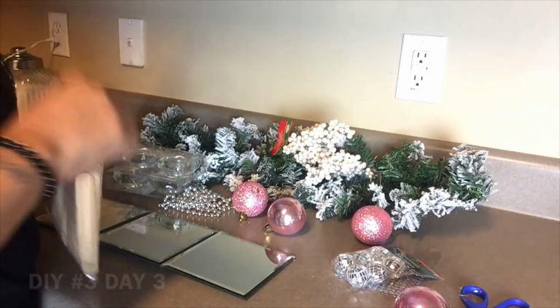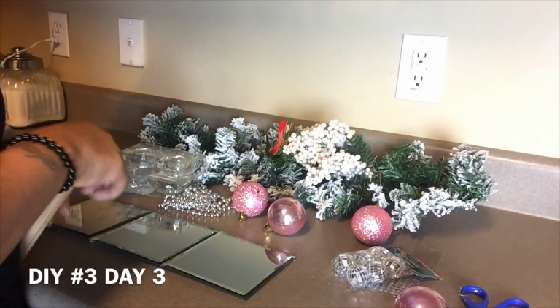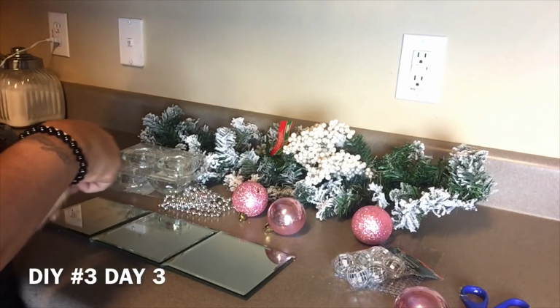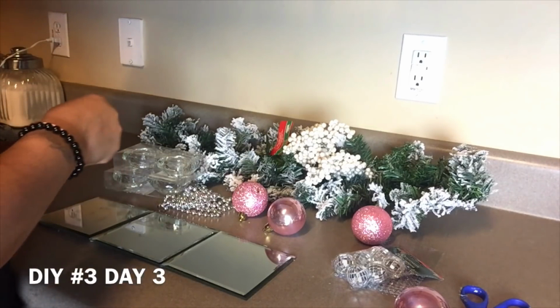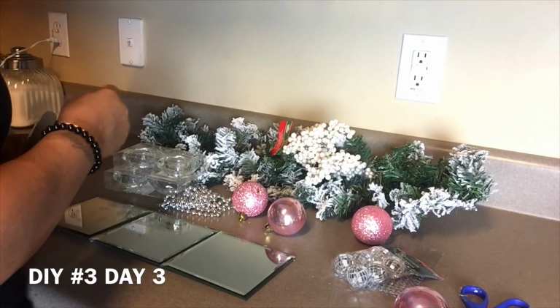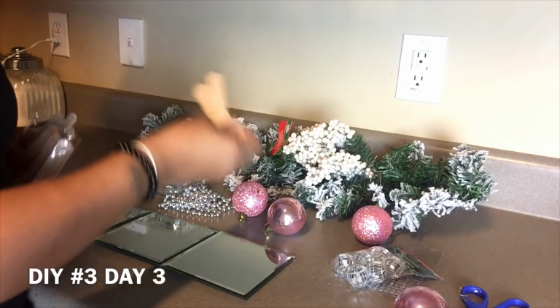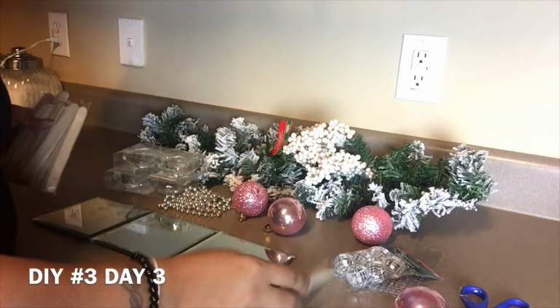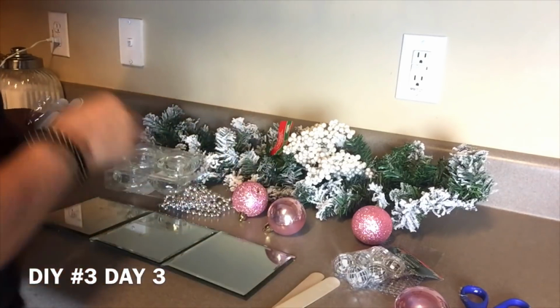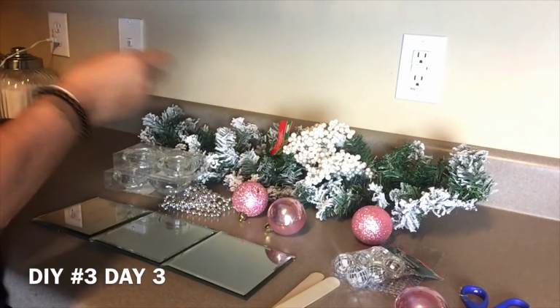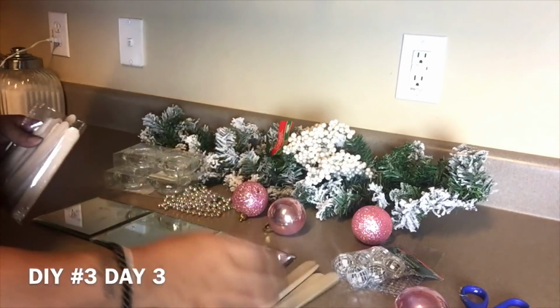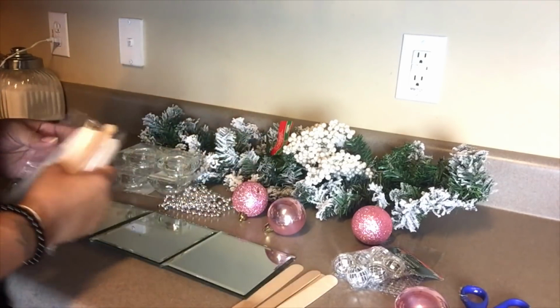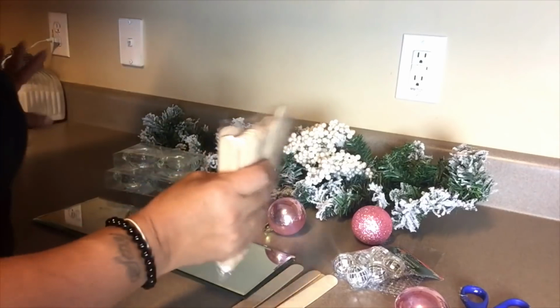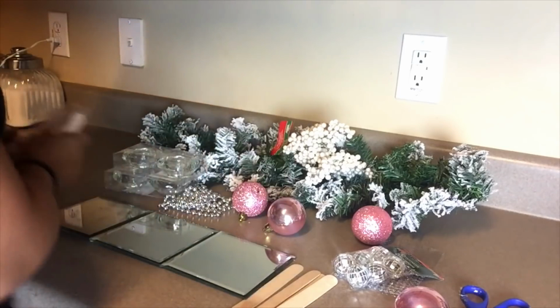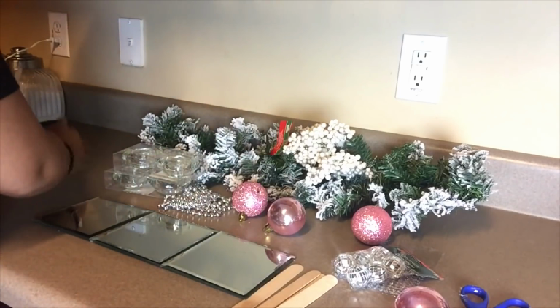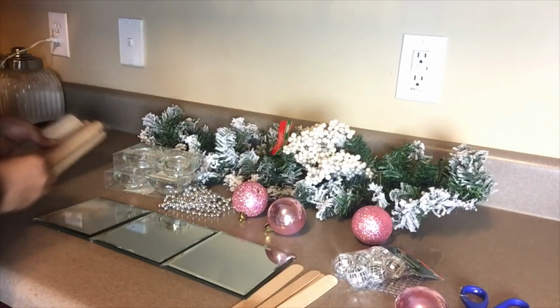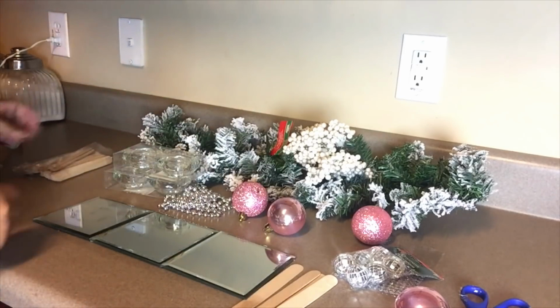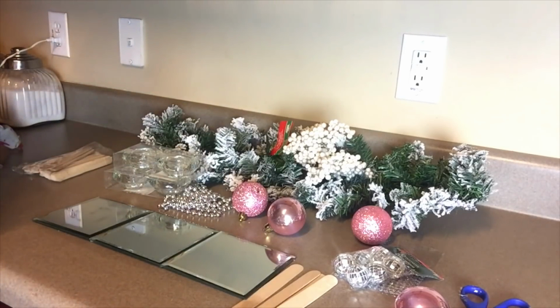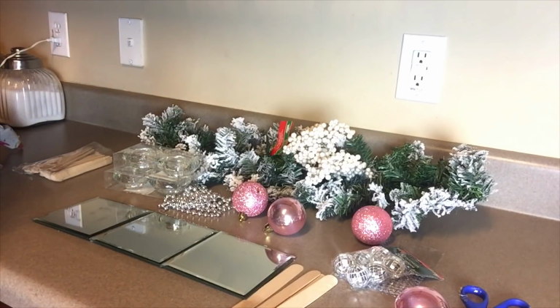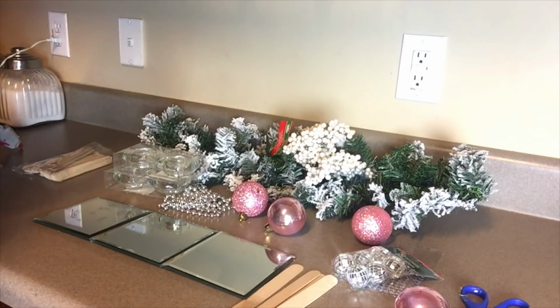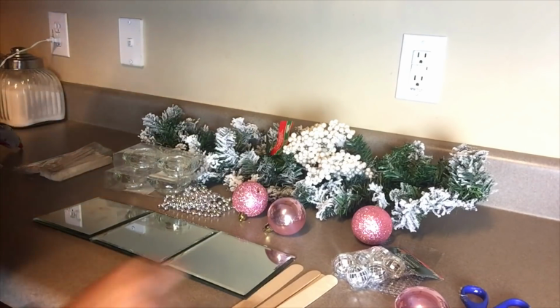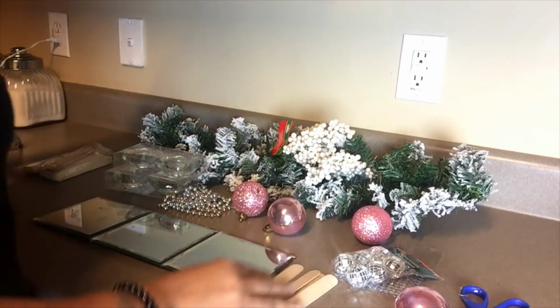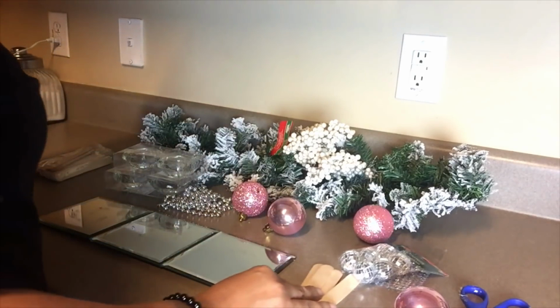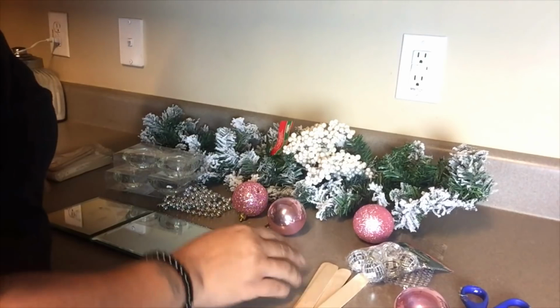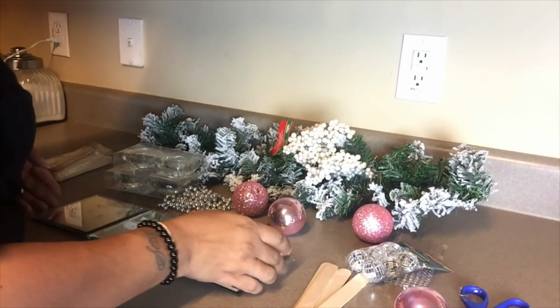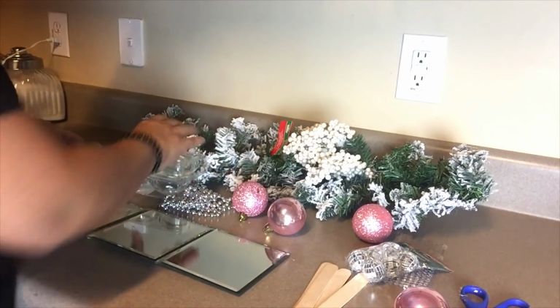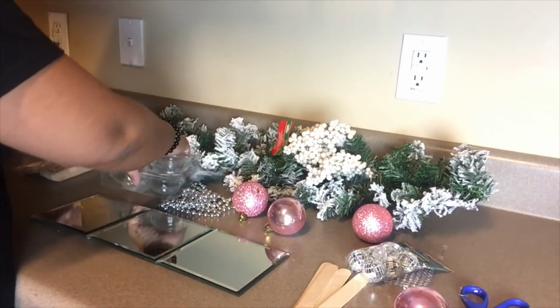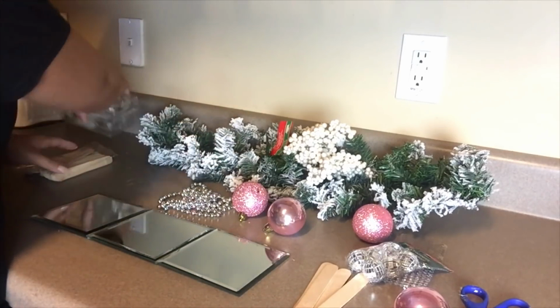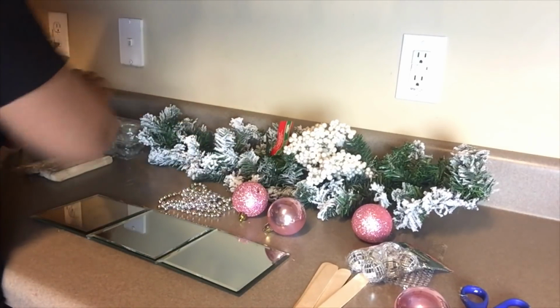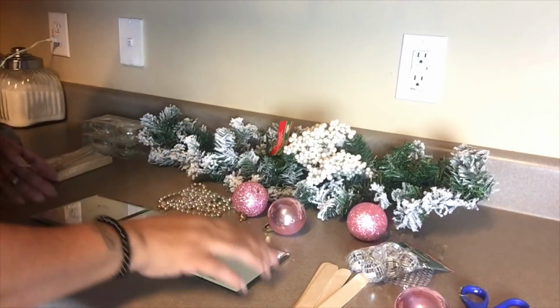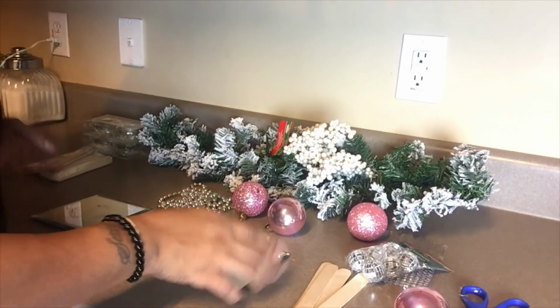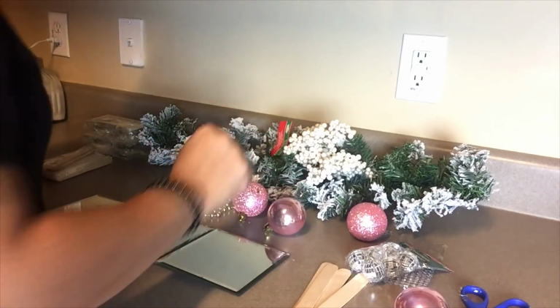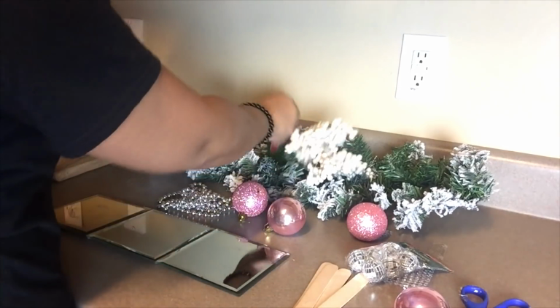Okay everyone, welcome back to the channel. So I have another DIY. Sorry about the non-upload of DIY number three yesterday — too much going on. Life really was happening, so I had to take a little break. Back at it again.